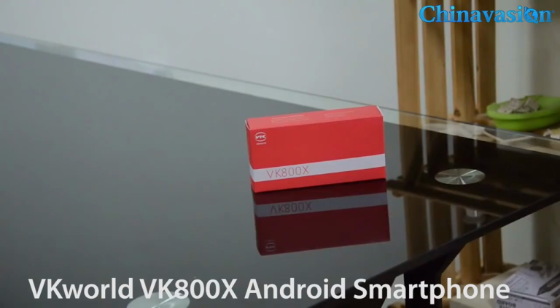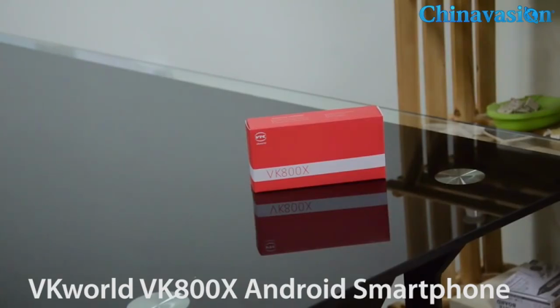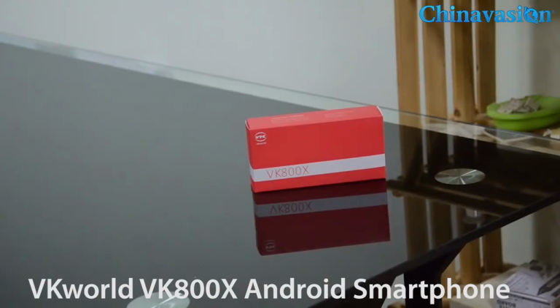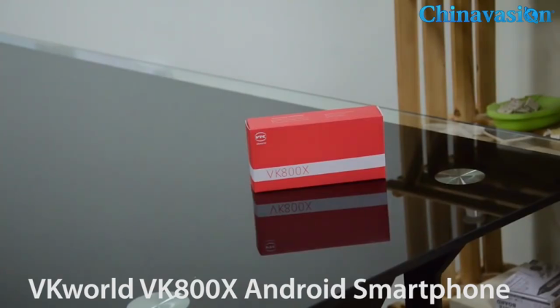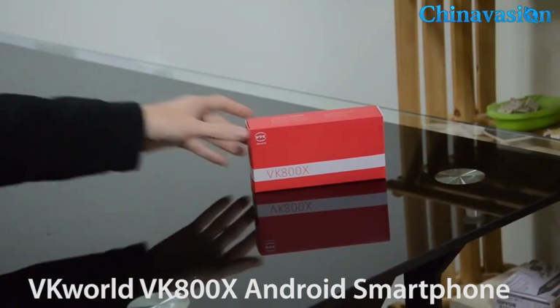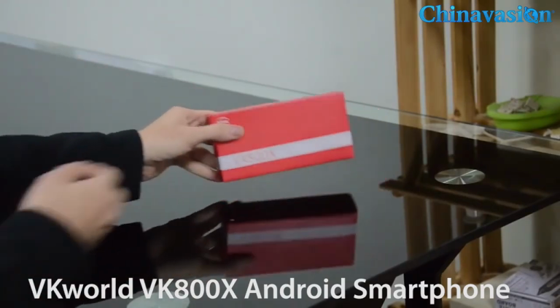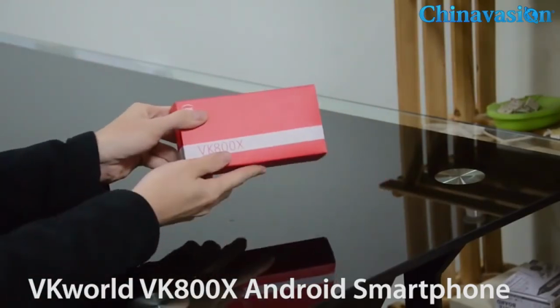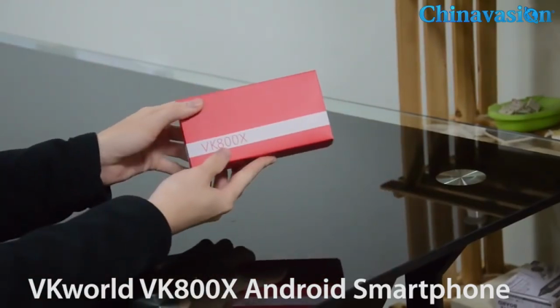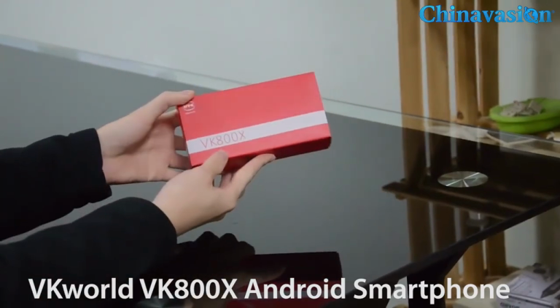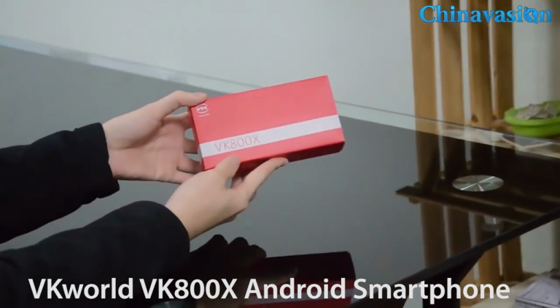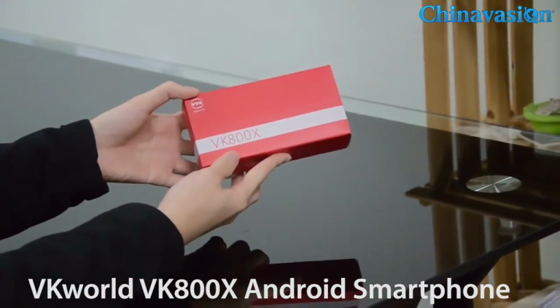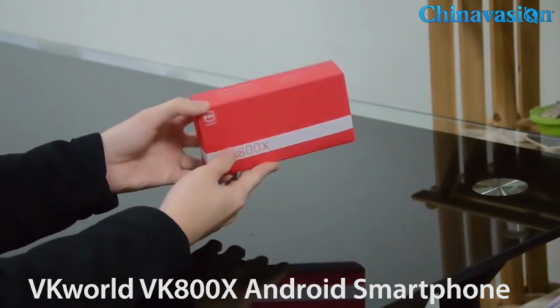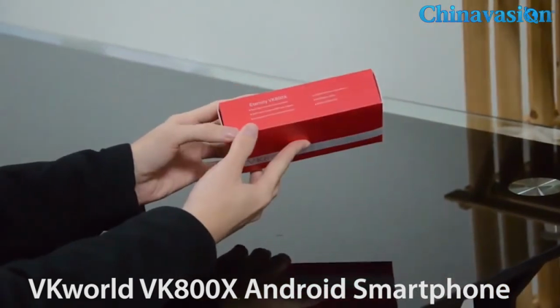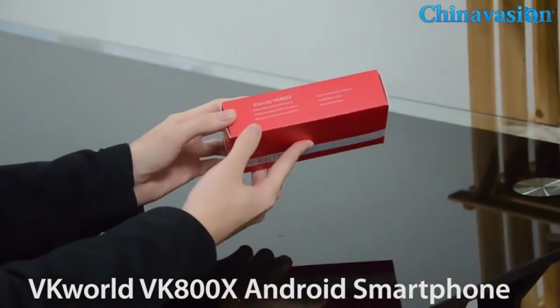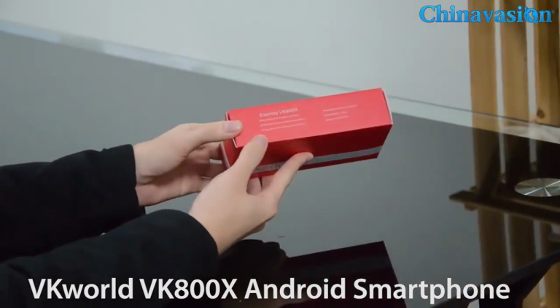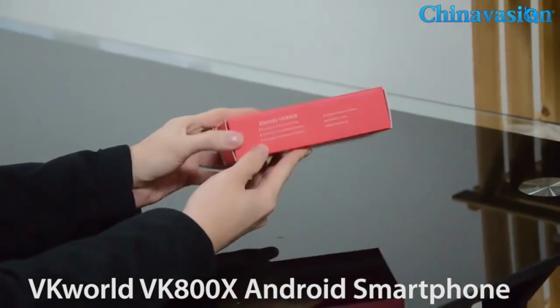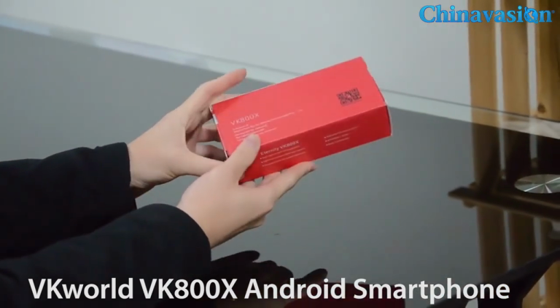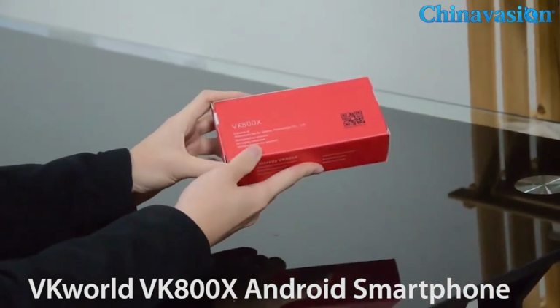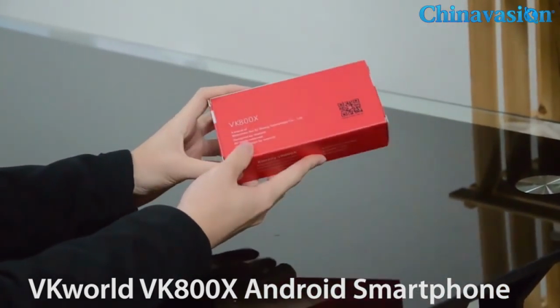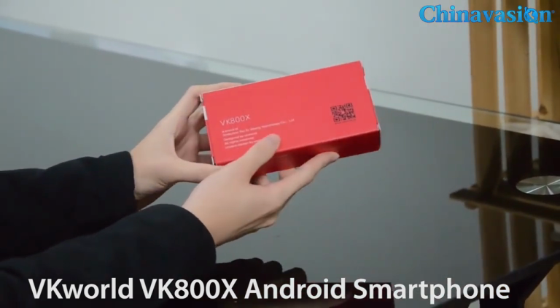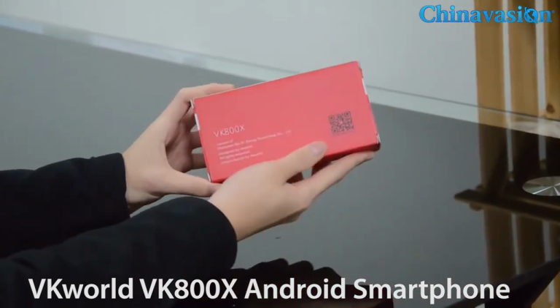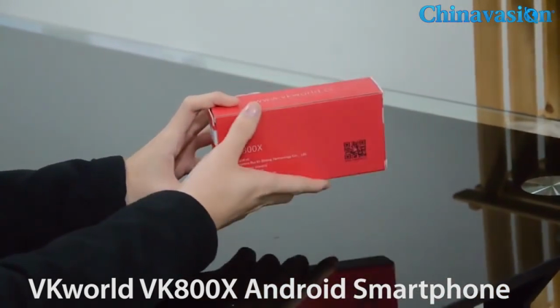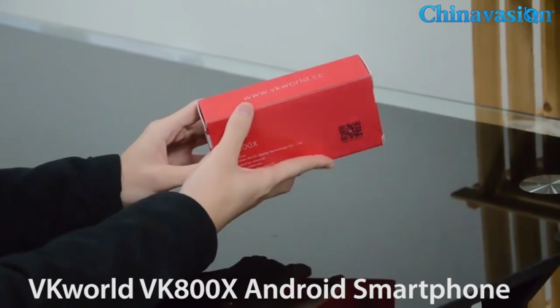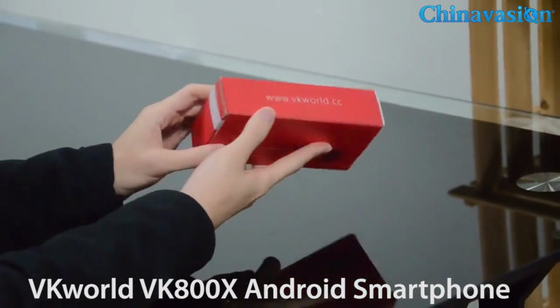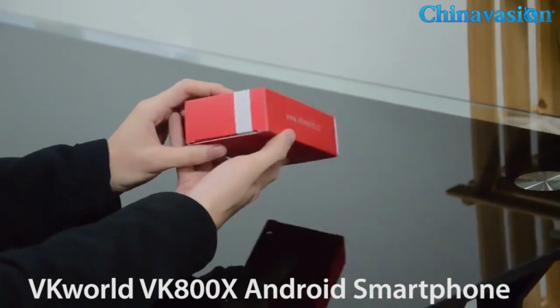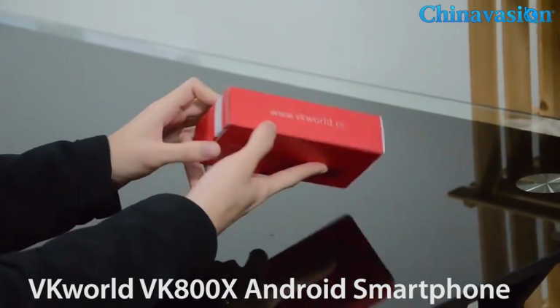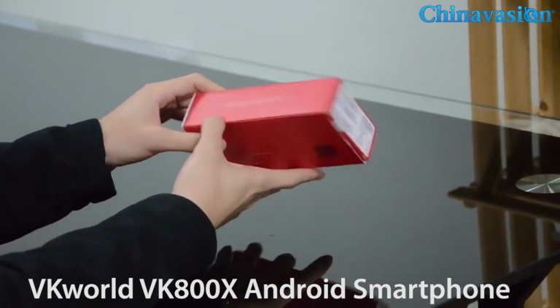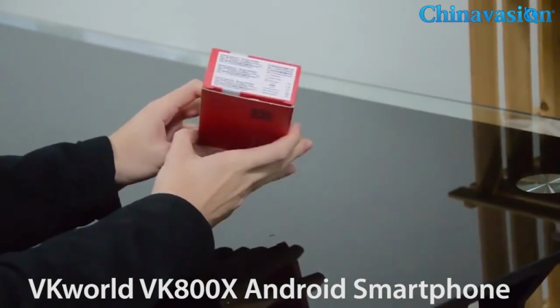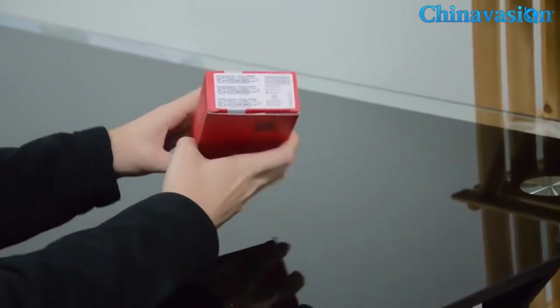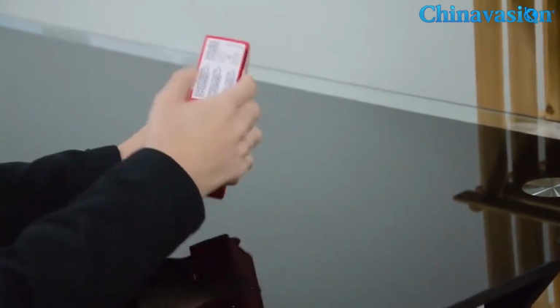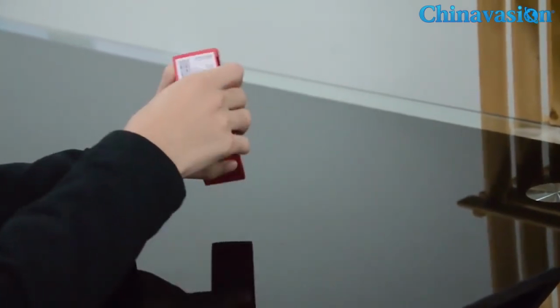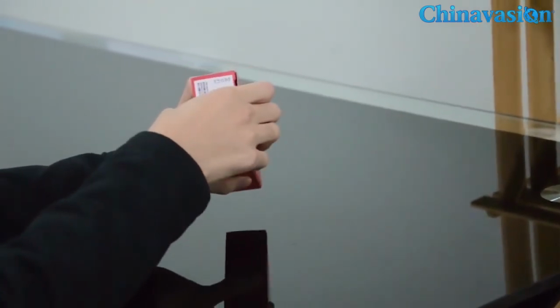Hello everyone, this is Ray and today I'm going to unbox the brand new model from VK World, the VK800X. It is an entry-level phone with a sleek design and low price. Okay, let's open the box.